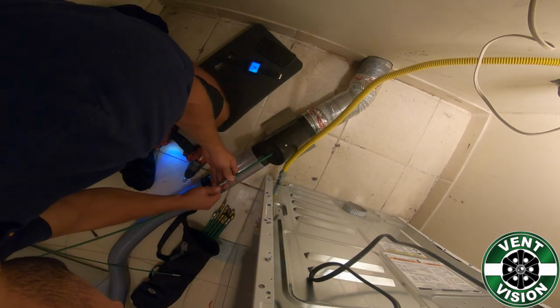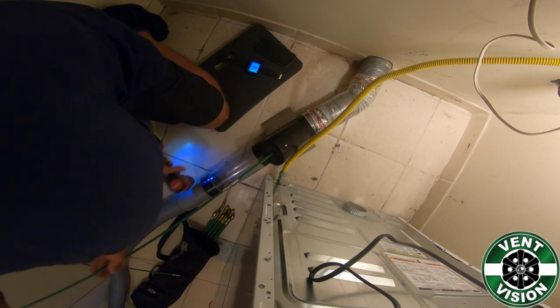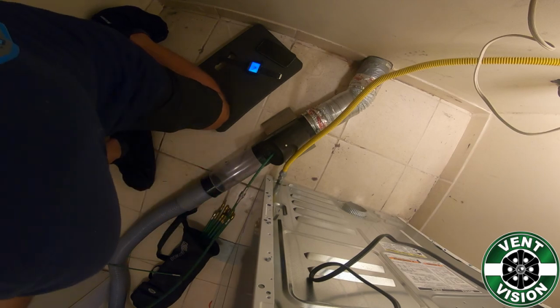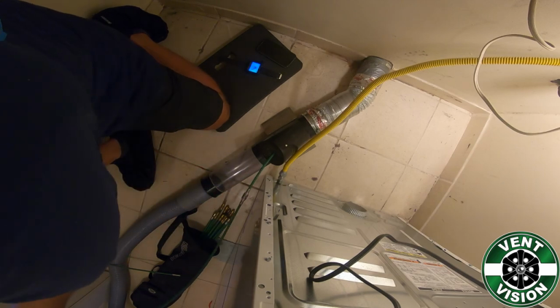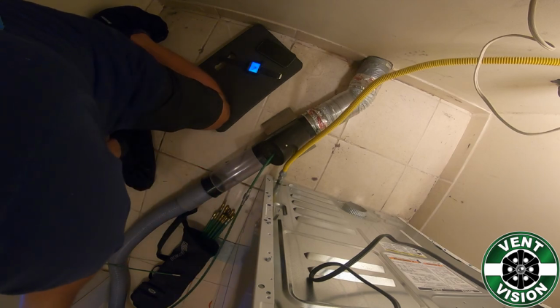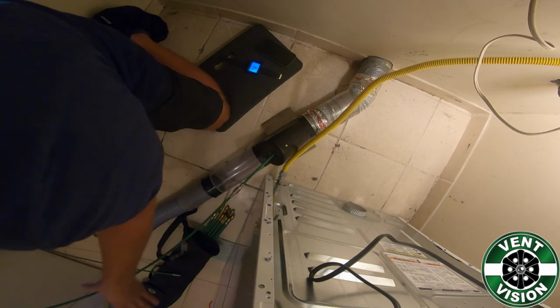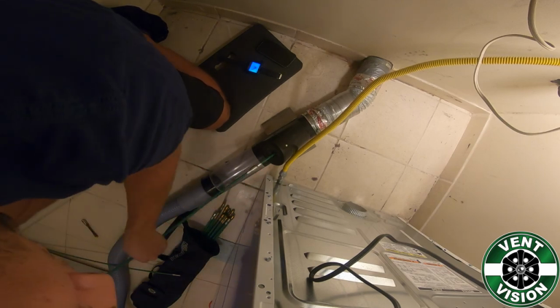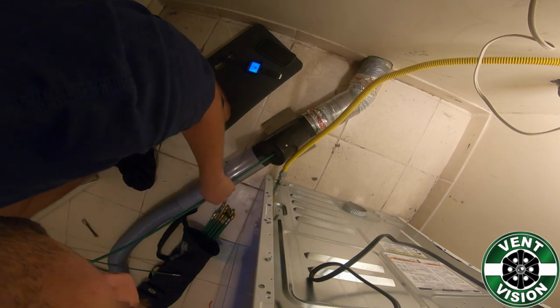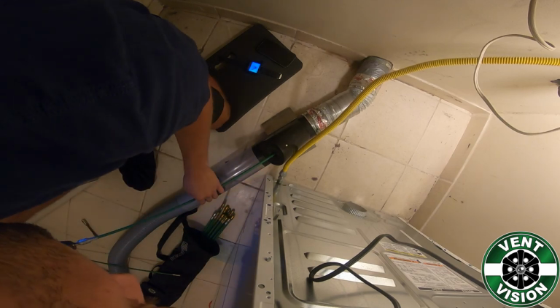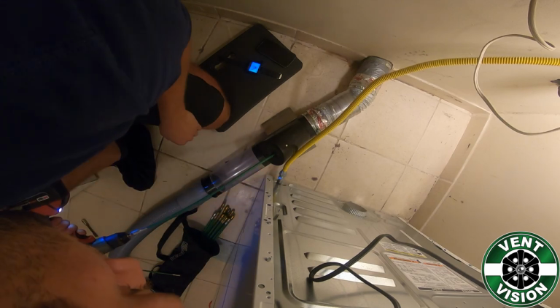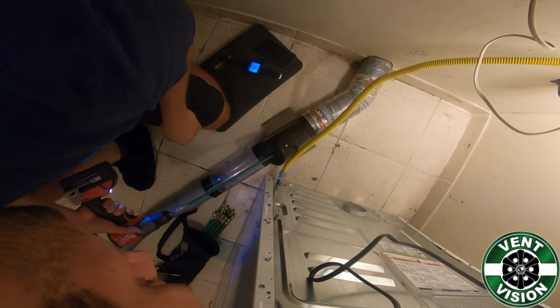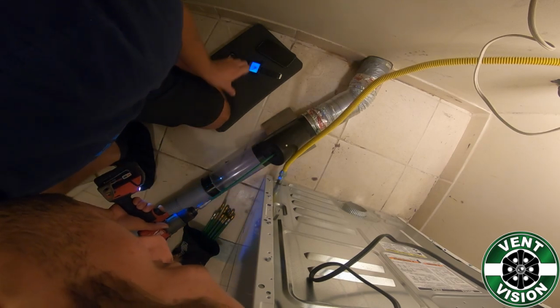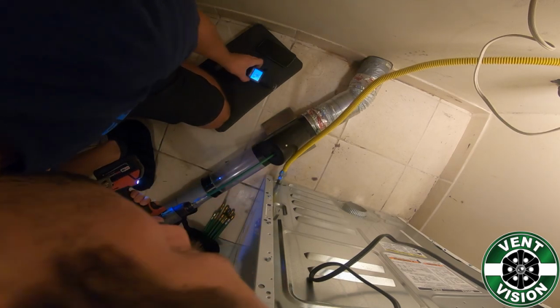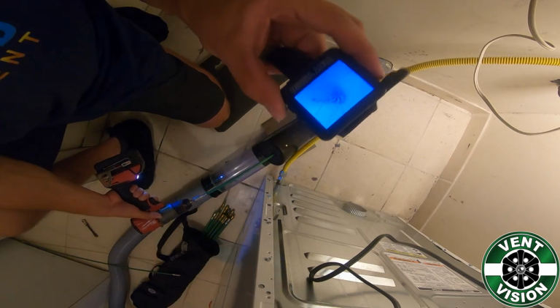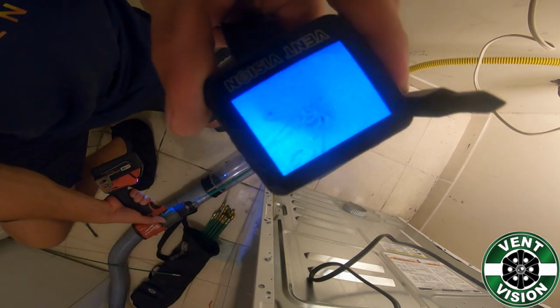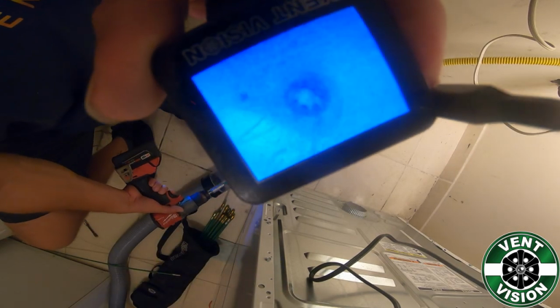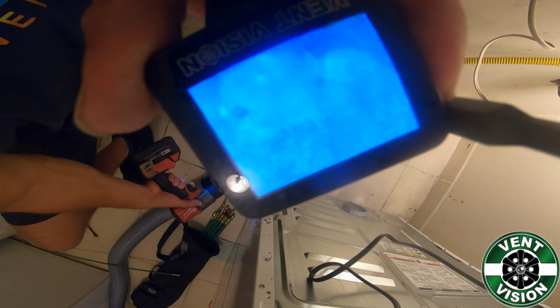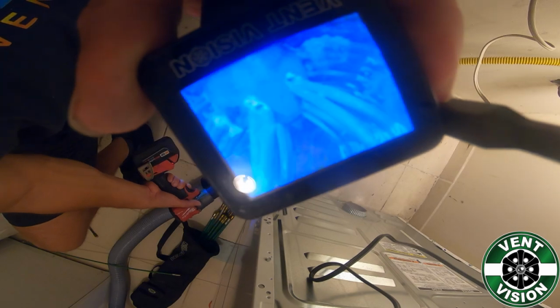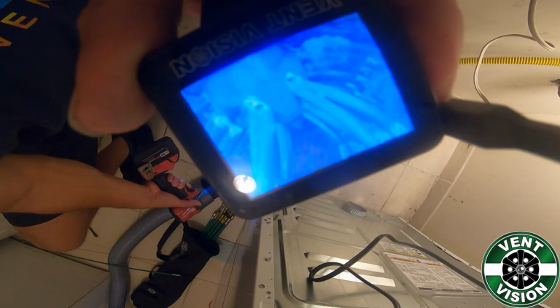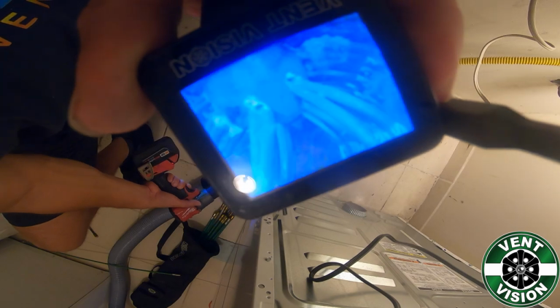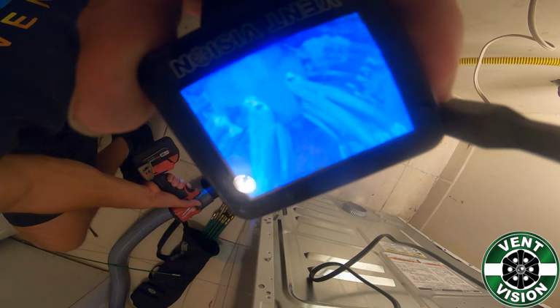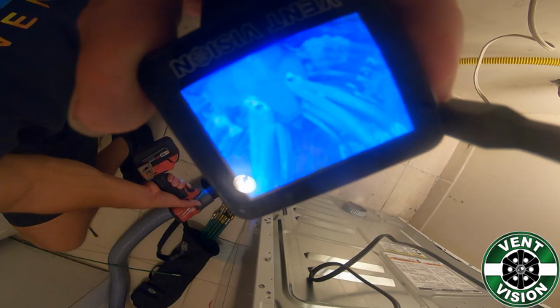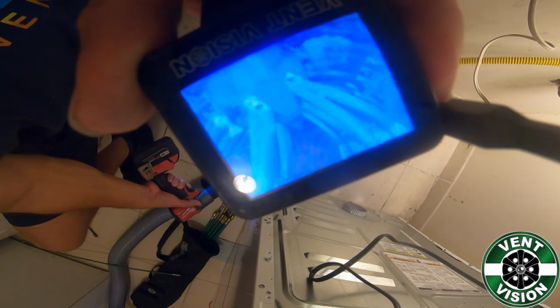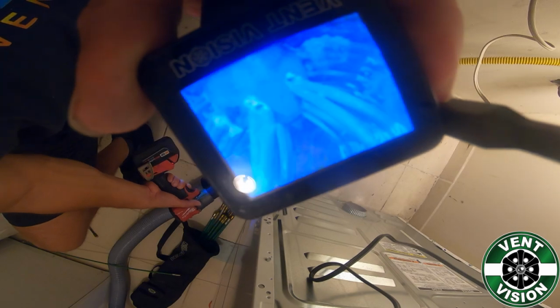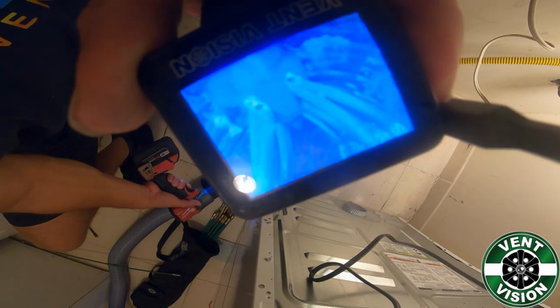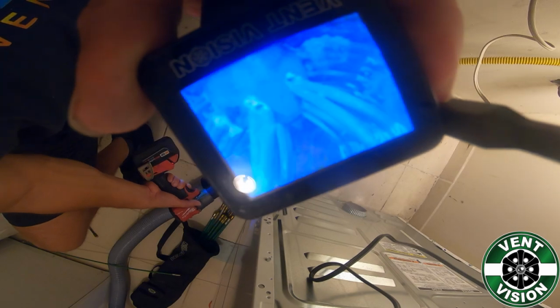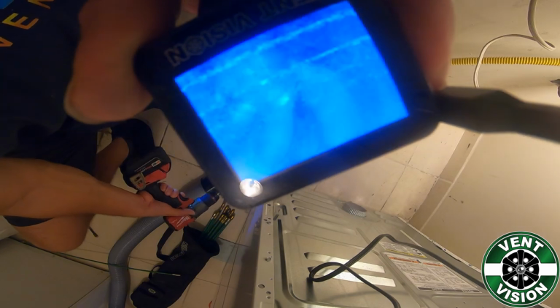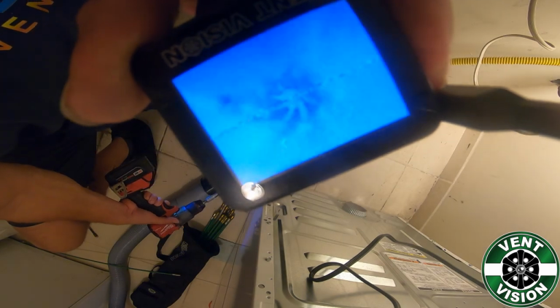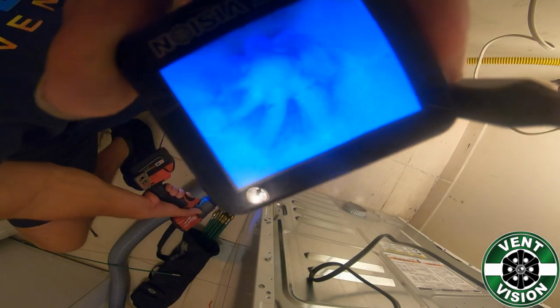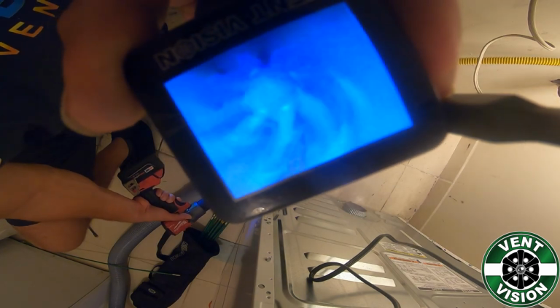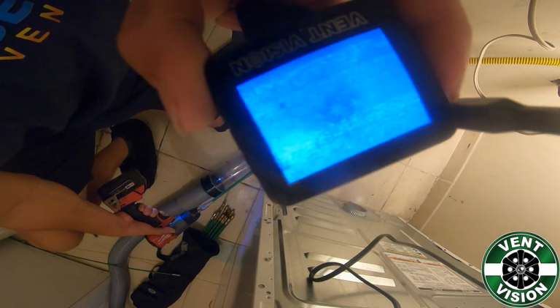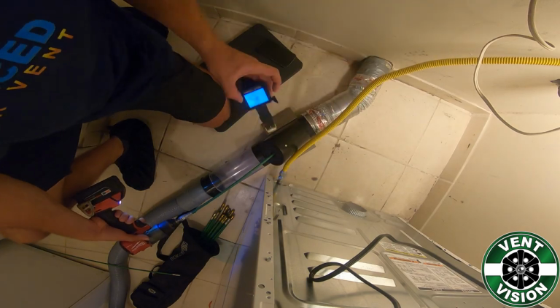From there, you will hook the dryer back up, go to the outside of the home, re-put the cover on, and there you go — you have thoroughly and properly cleaned the dryer vent, no mess at all.